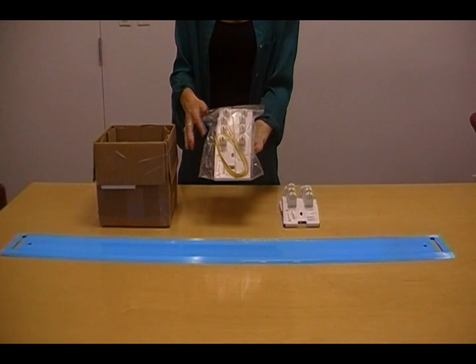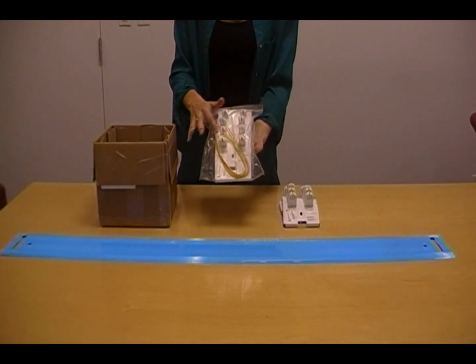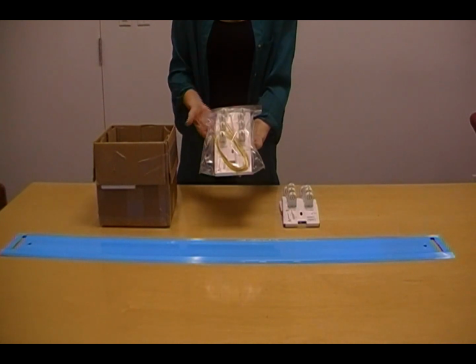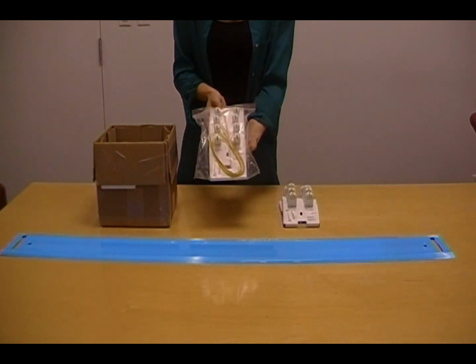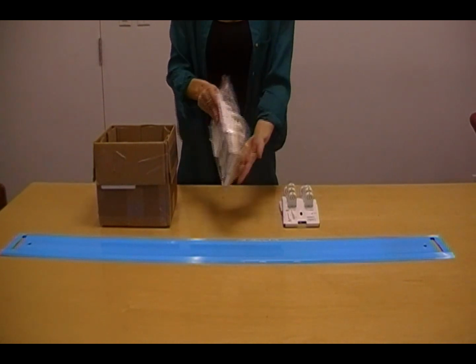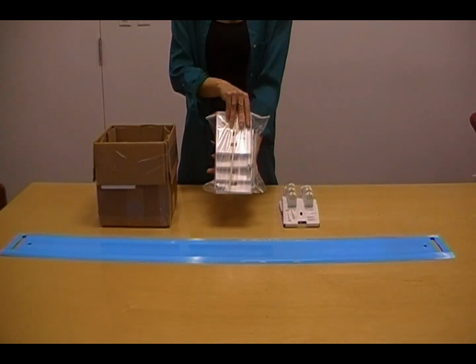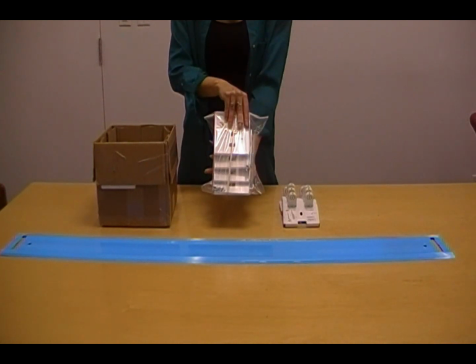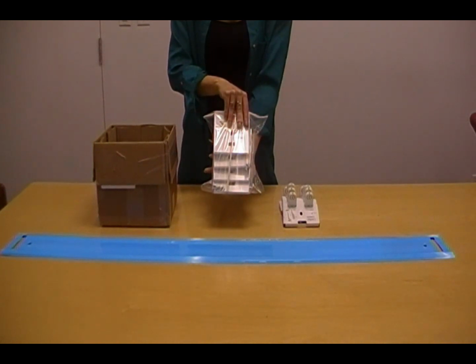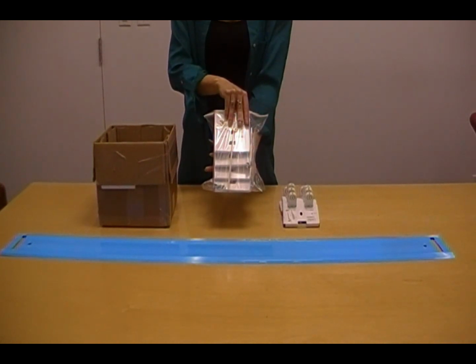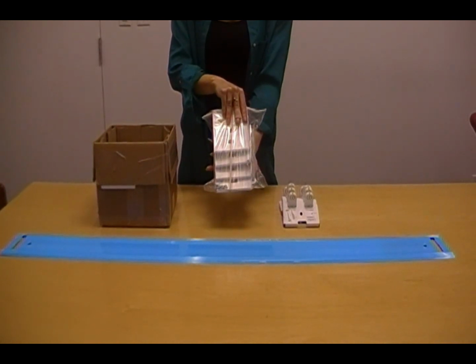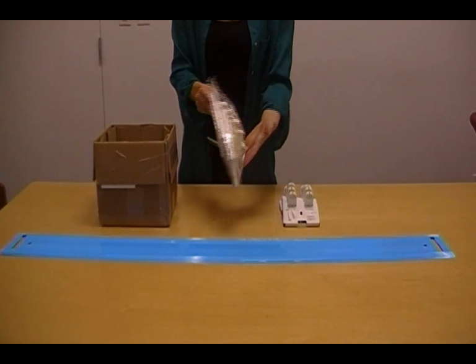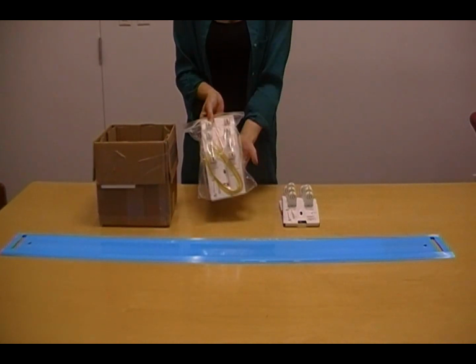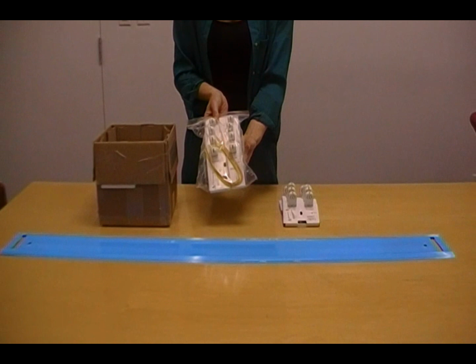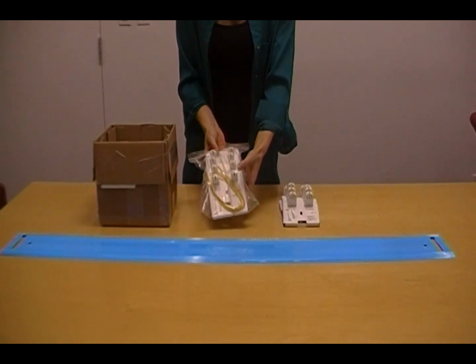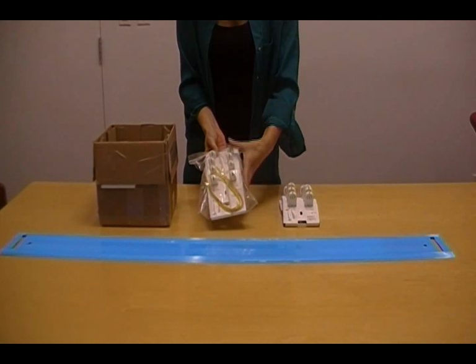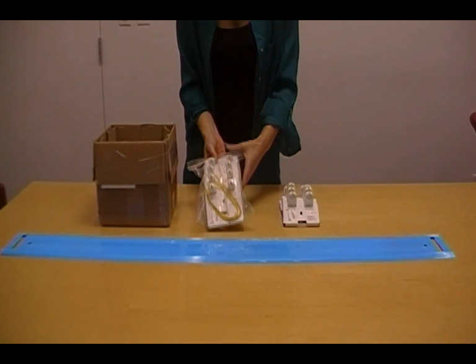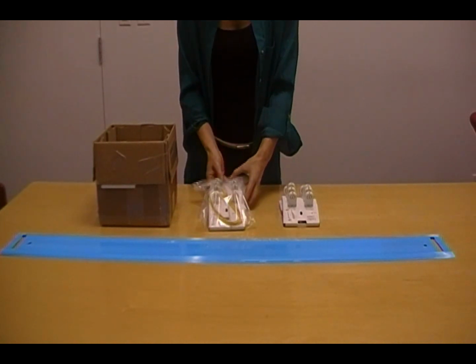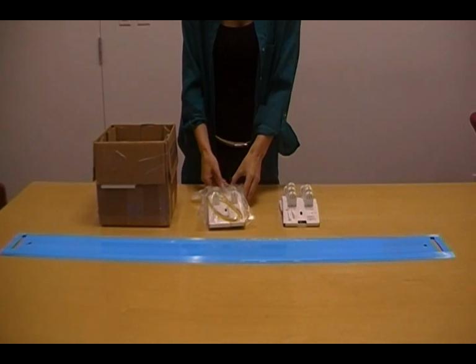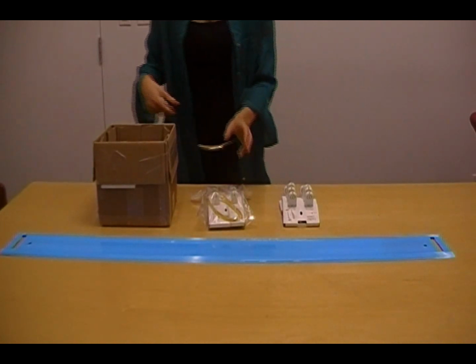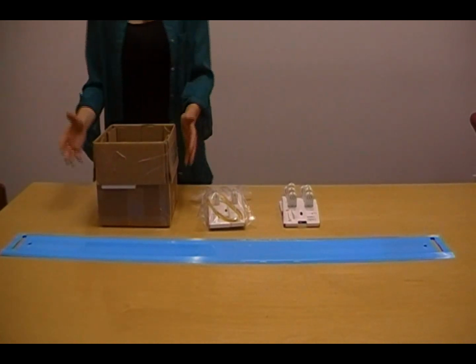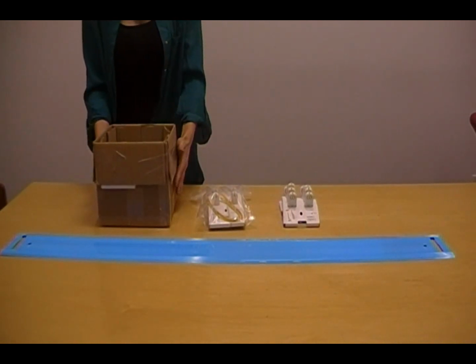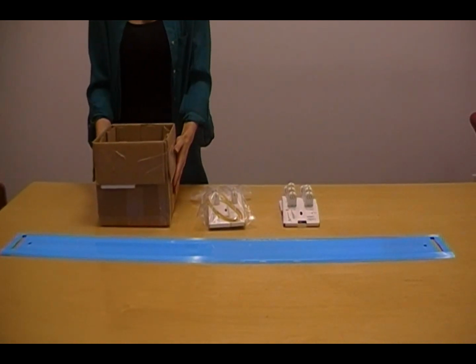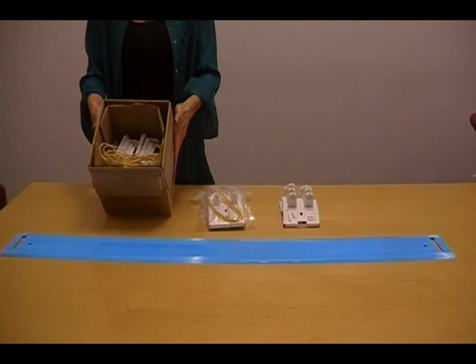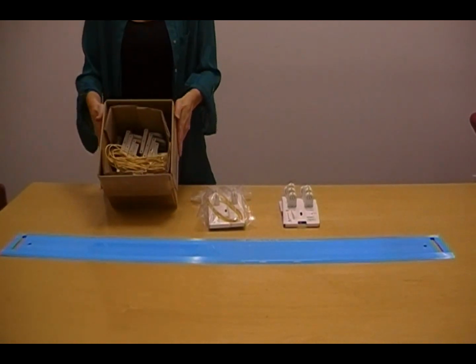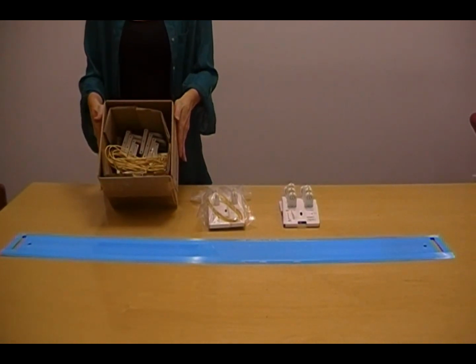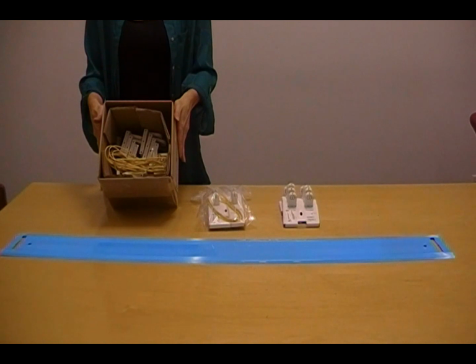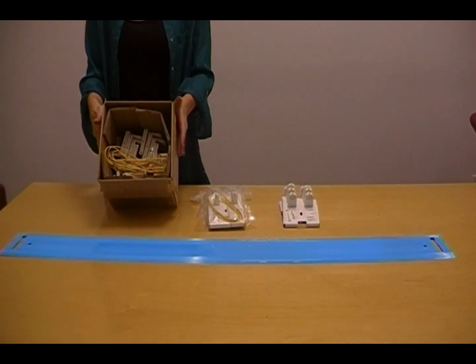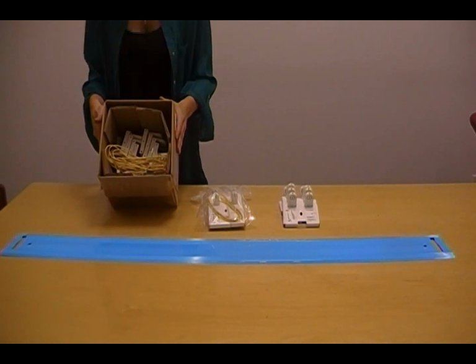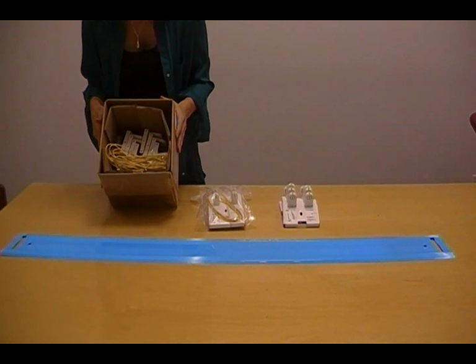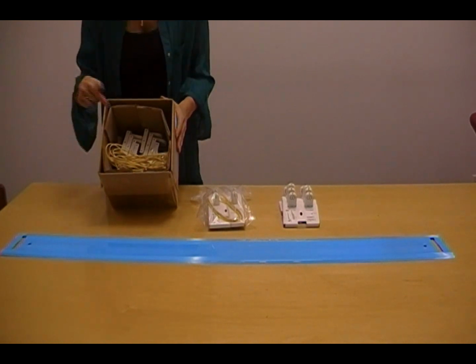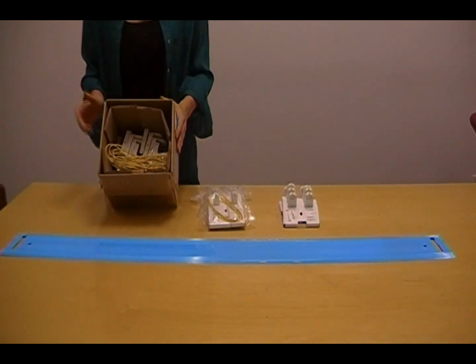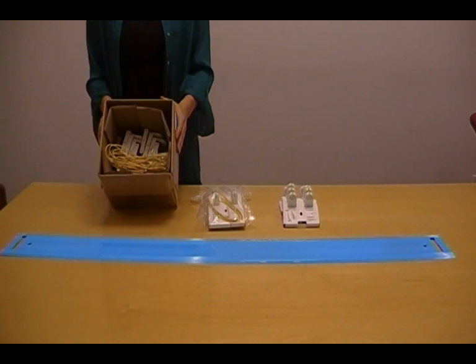We can package these as a set with all the proper wires and mounting hardware, or we can ship them bulk, again with proper wires and mounting hardware.